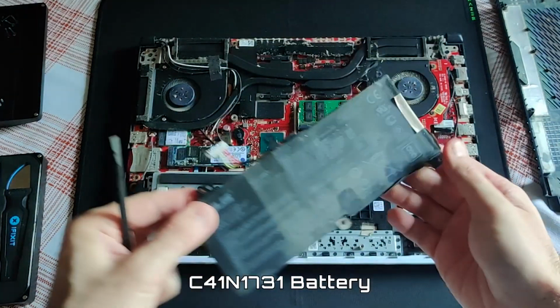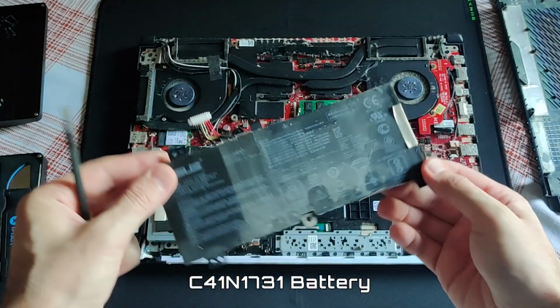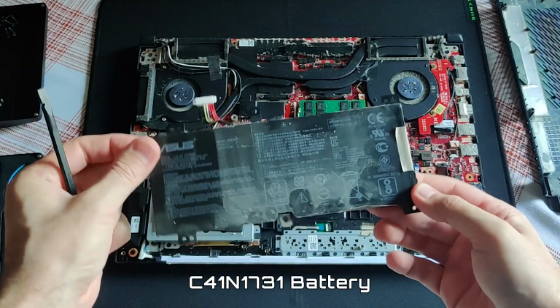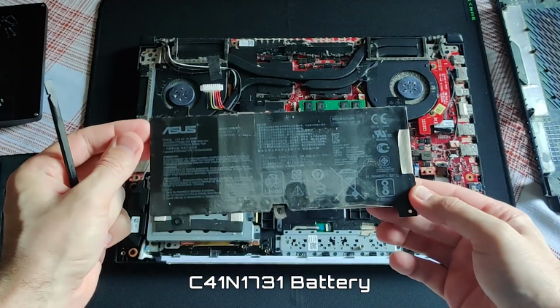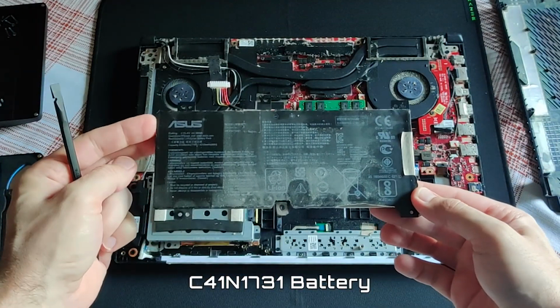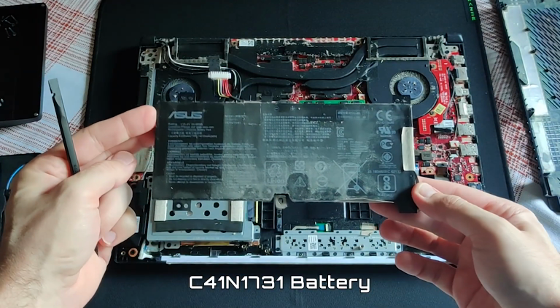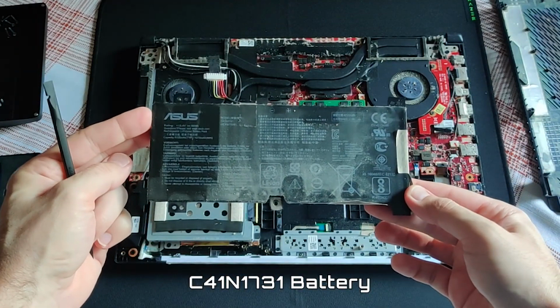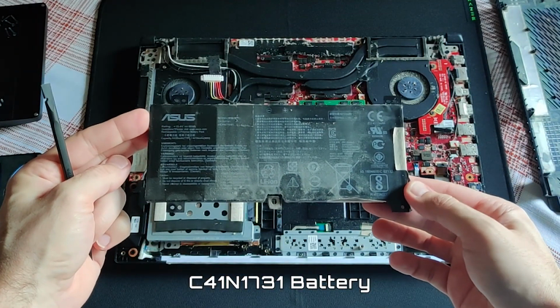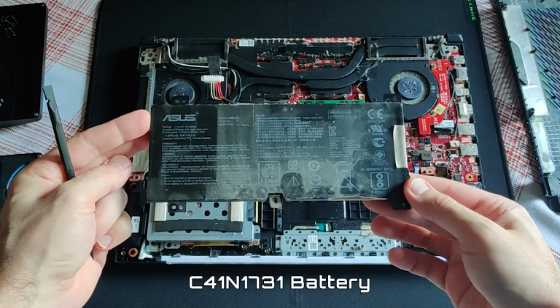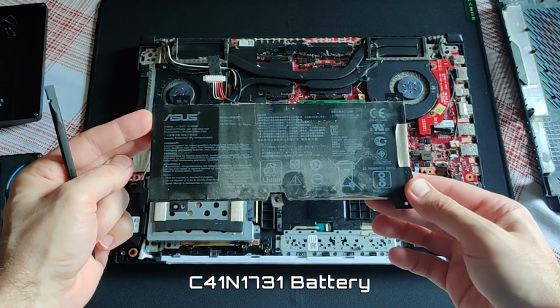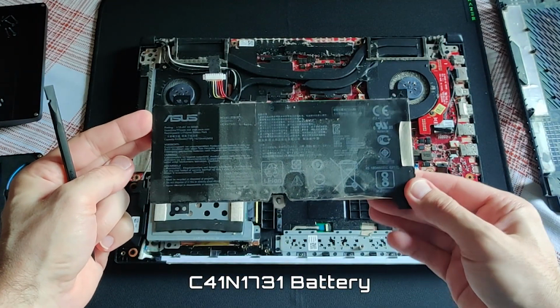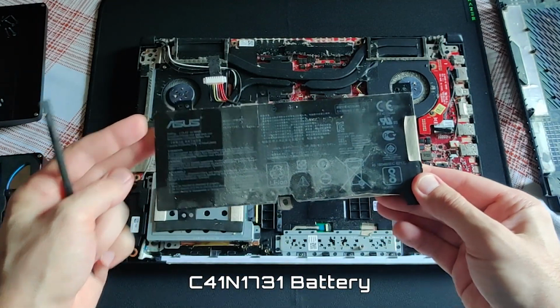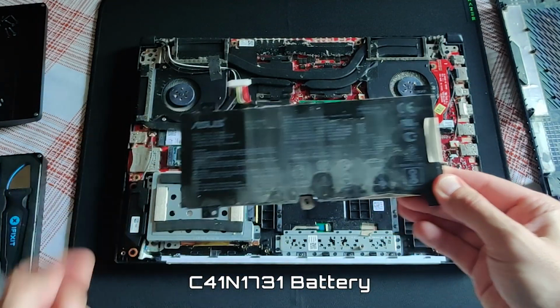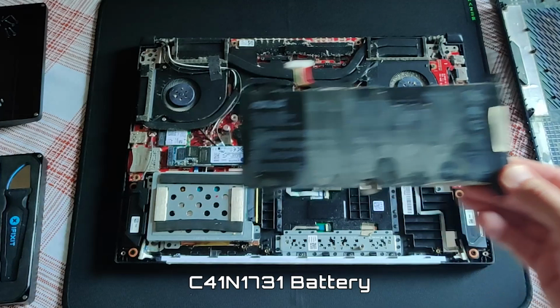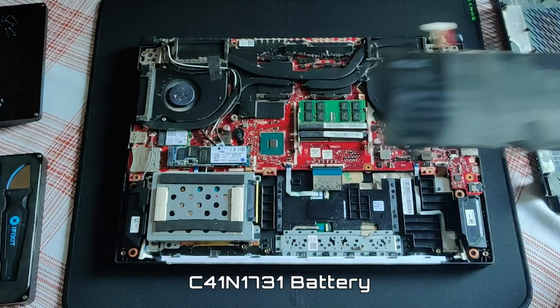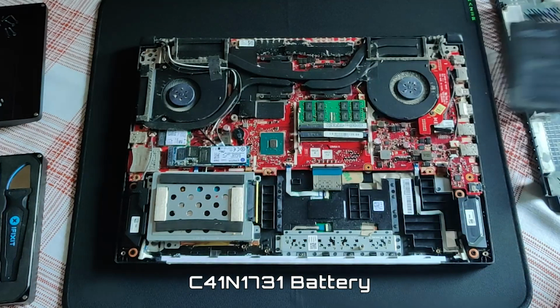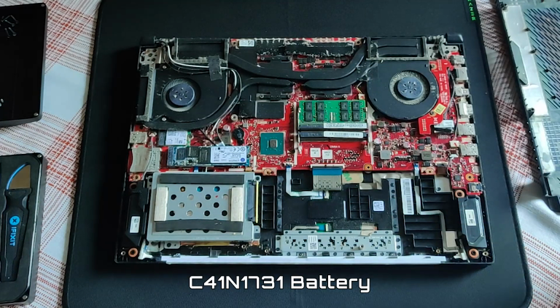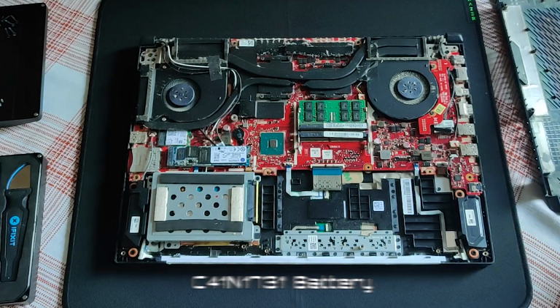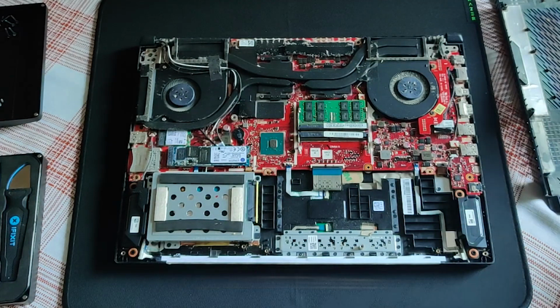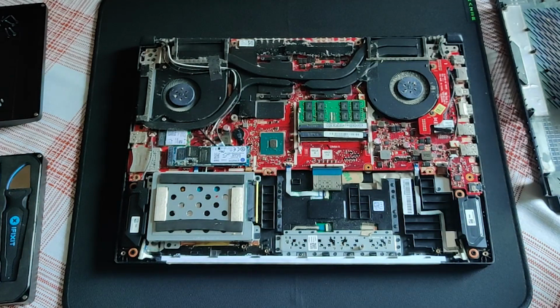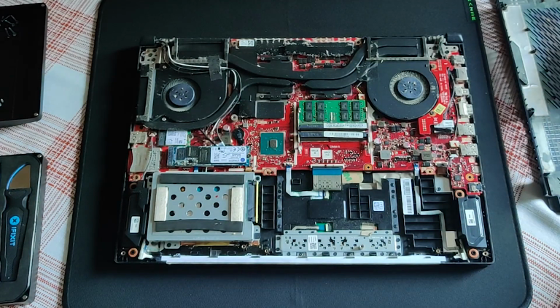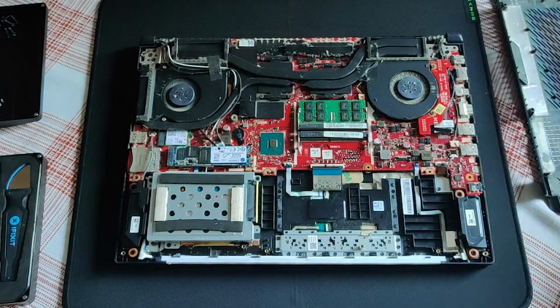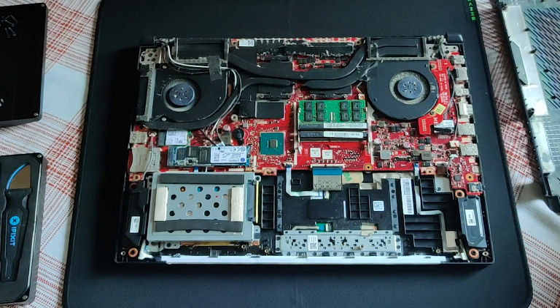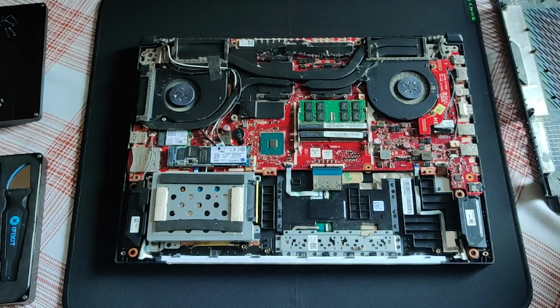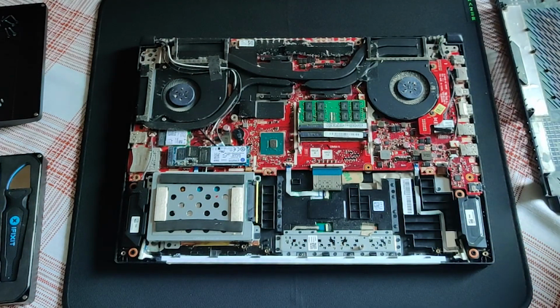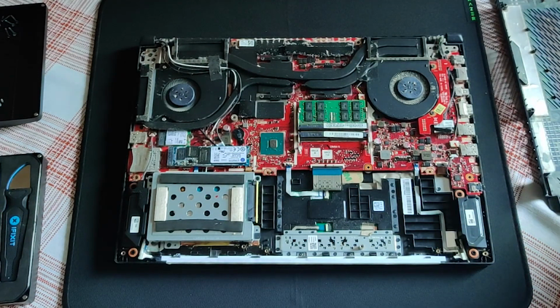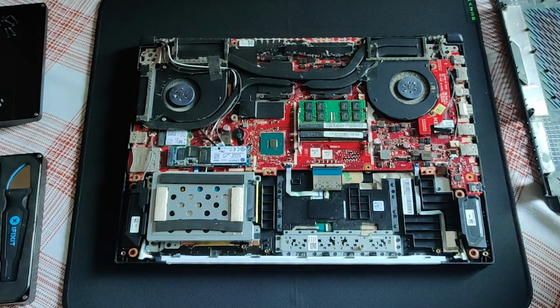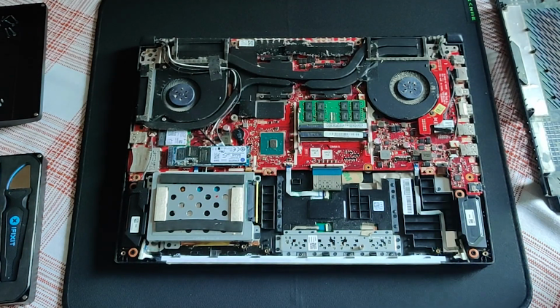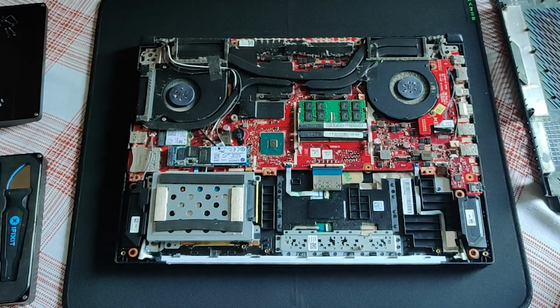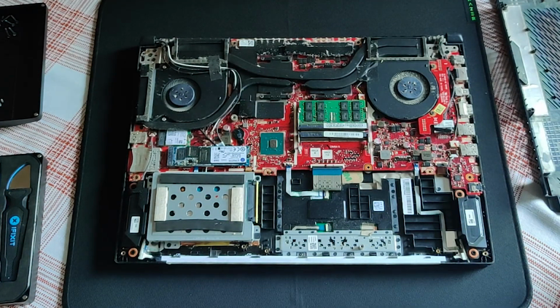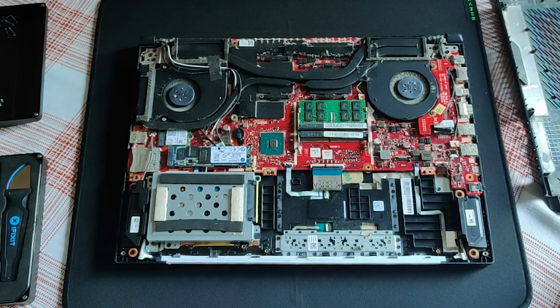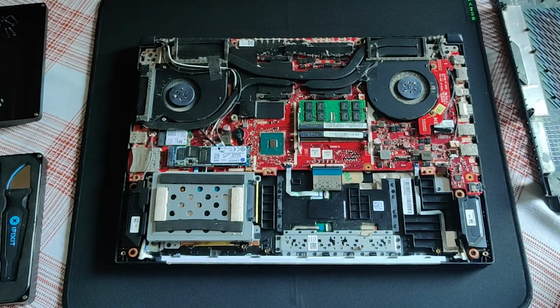The precise model of the battery will be listed in the description box below the video. Now it's time to do some dusting and cleaning.